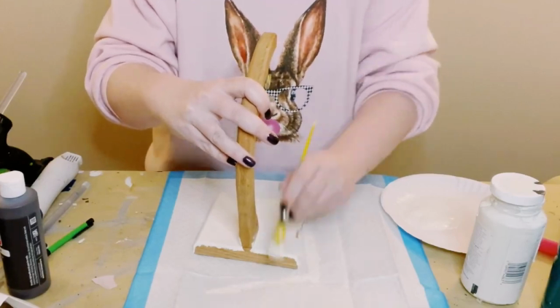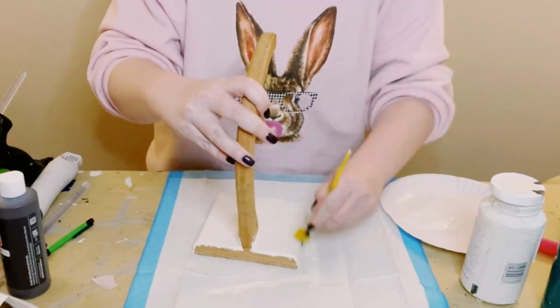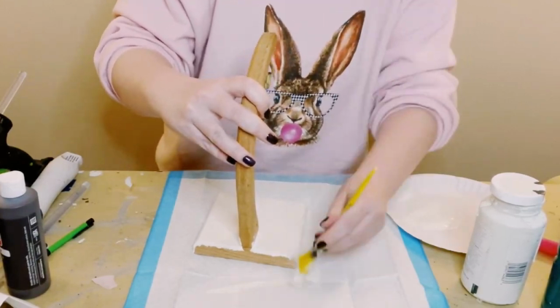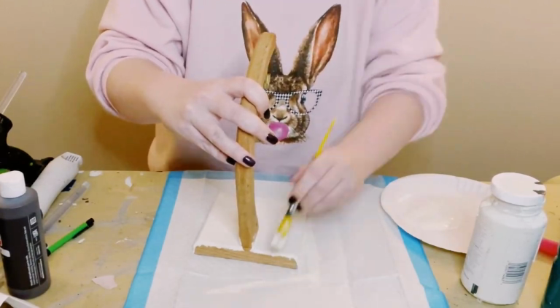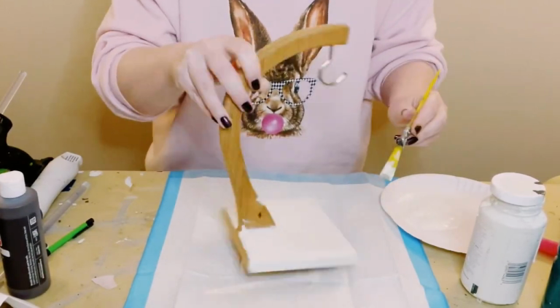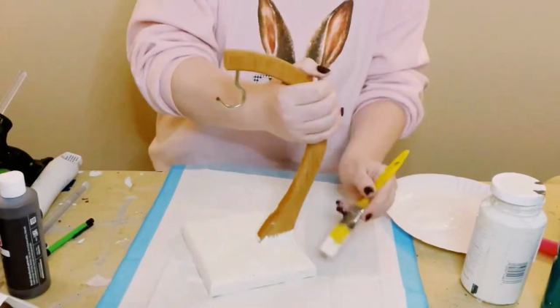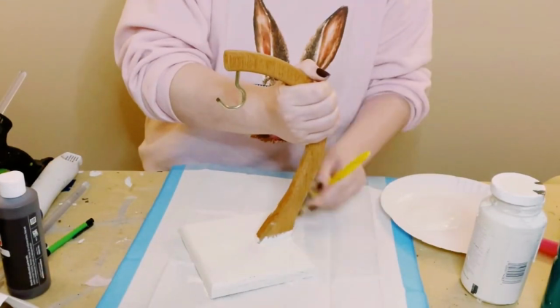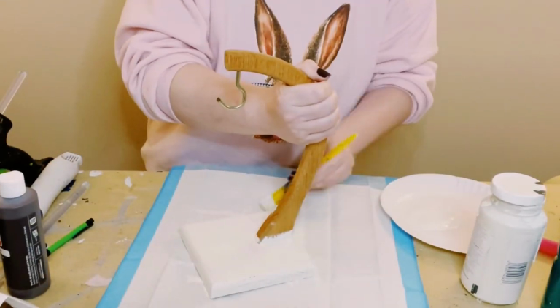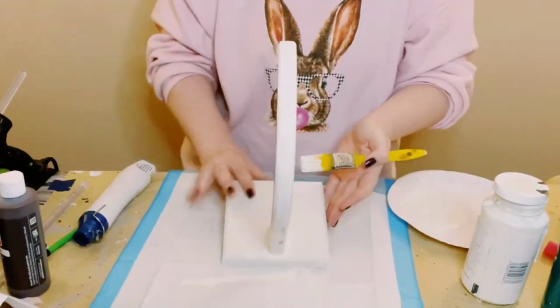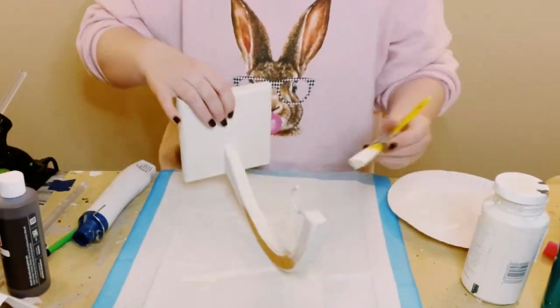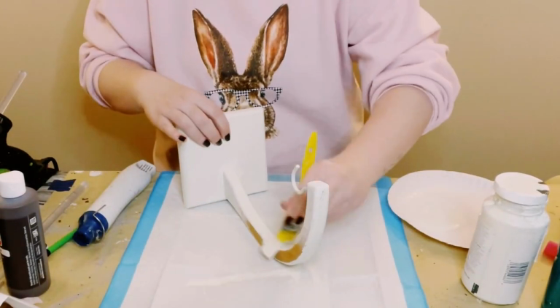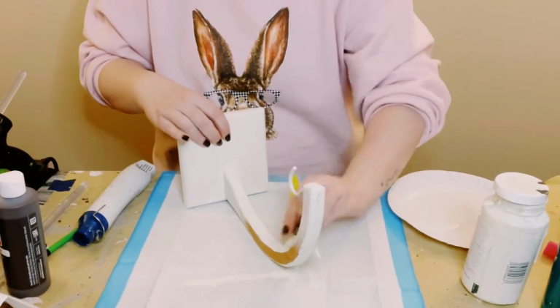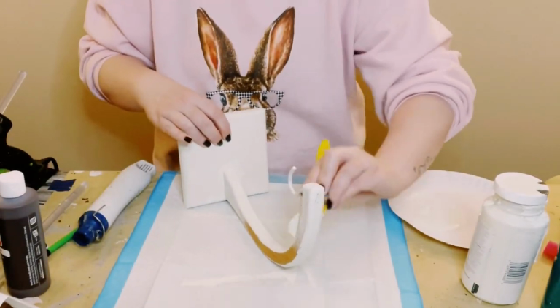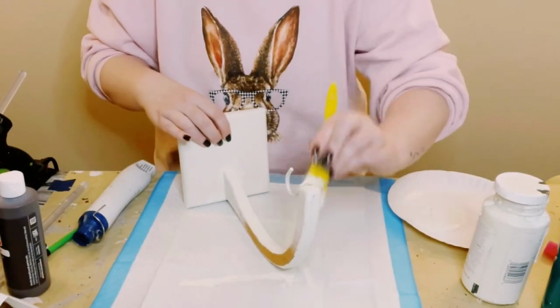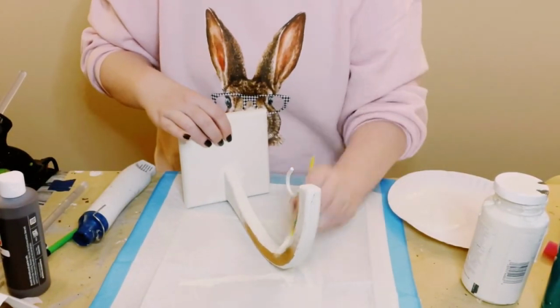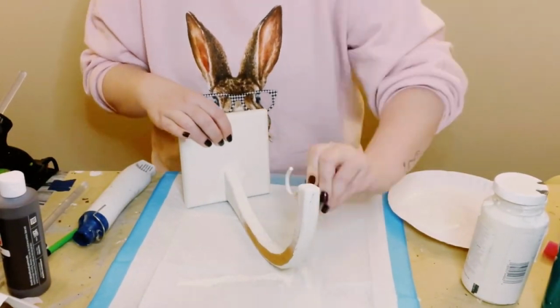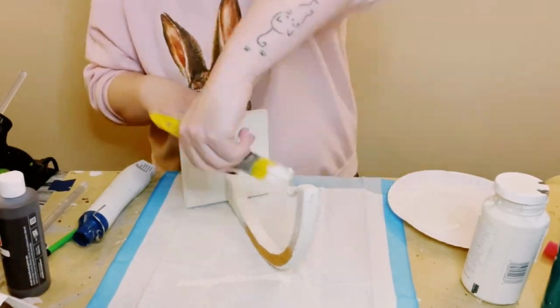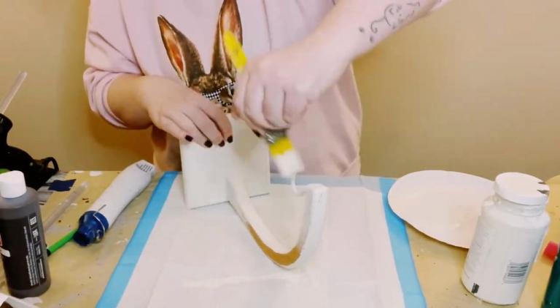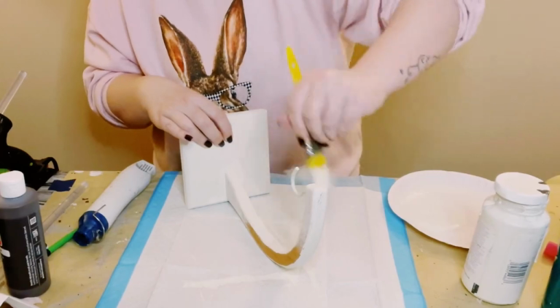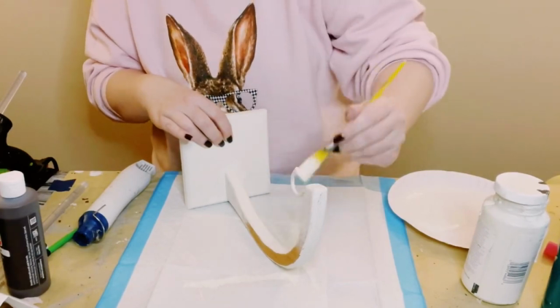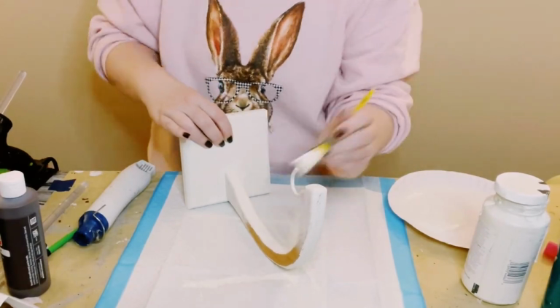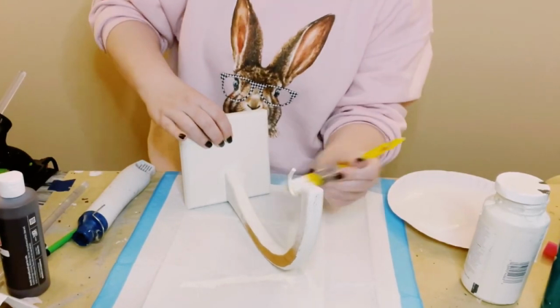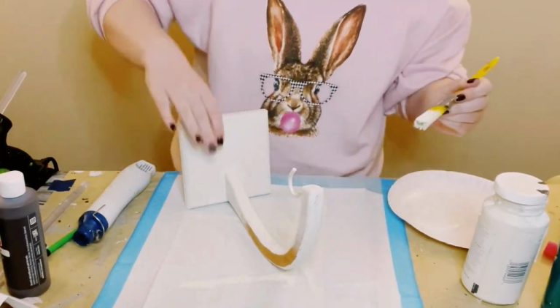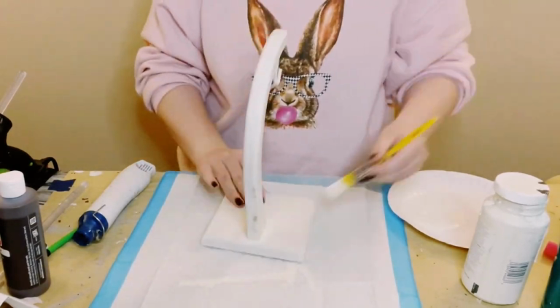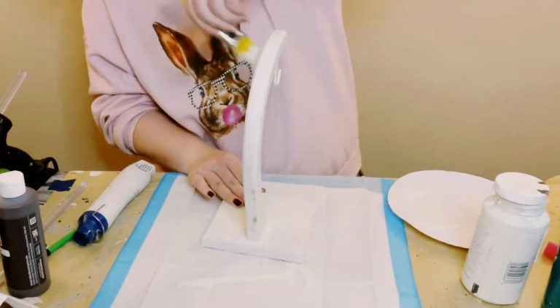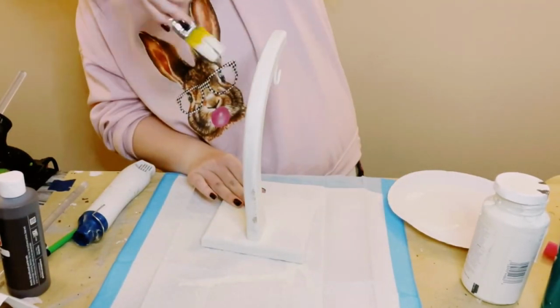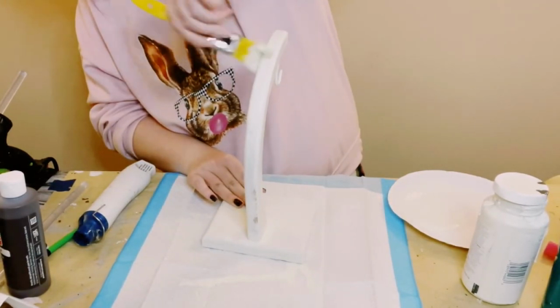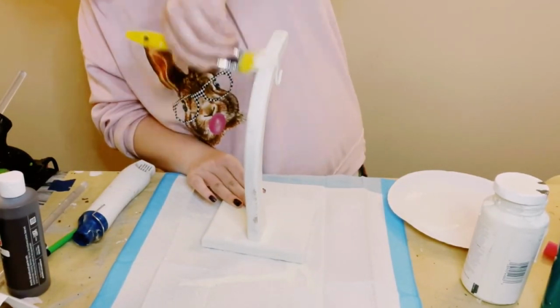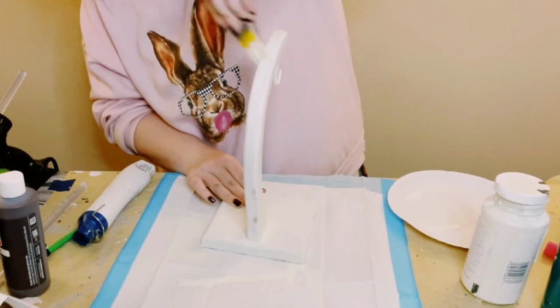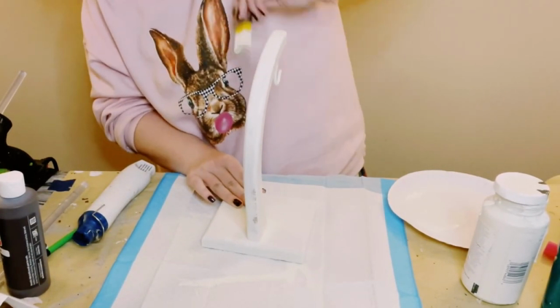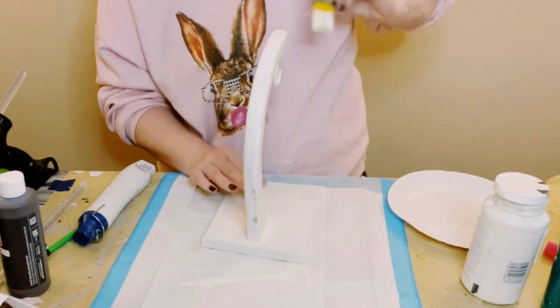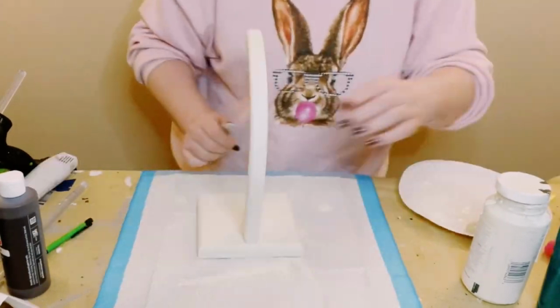This did end up taking two coats. You want to just dry the first coat before going on to the second coat, and then just allow everything to completely dry.